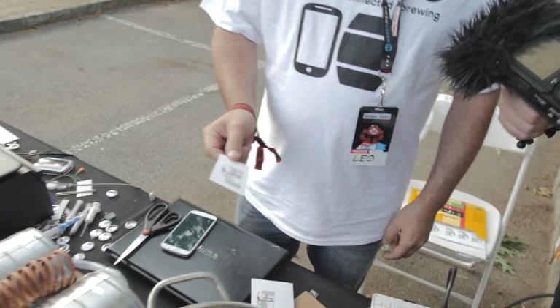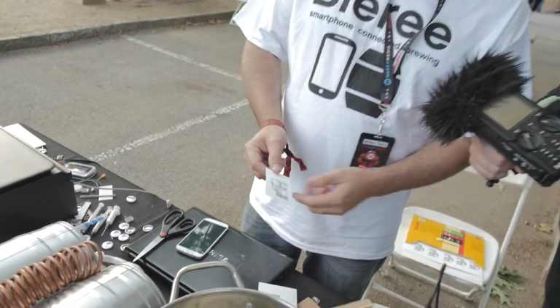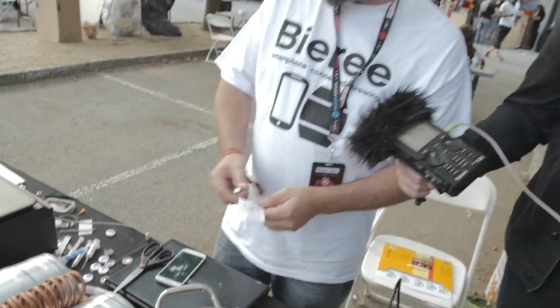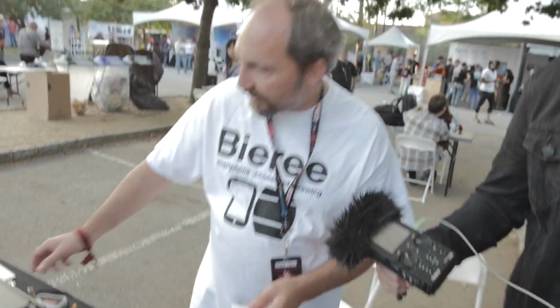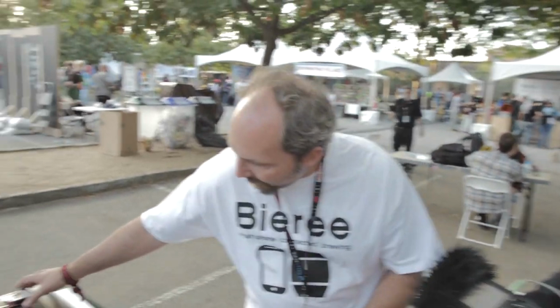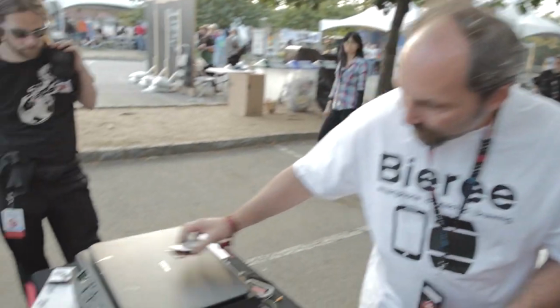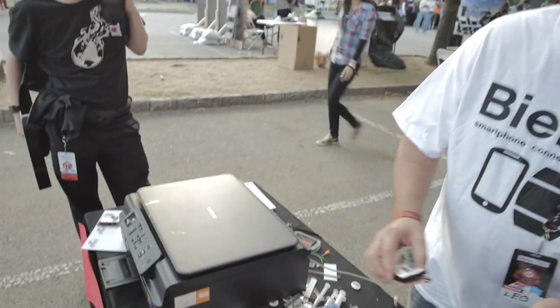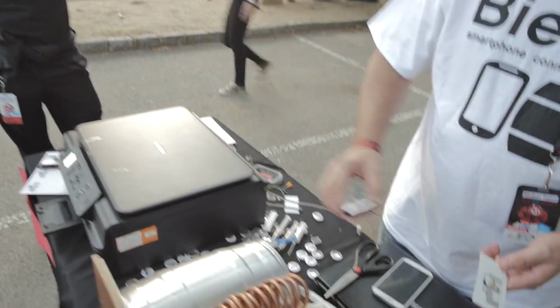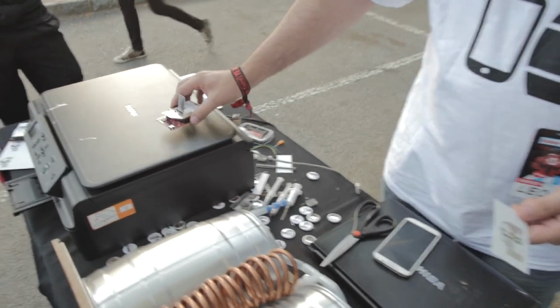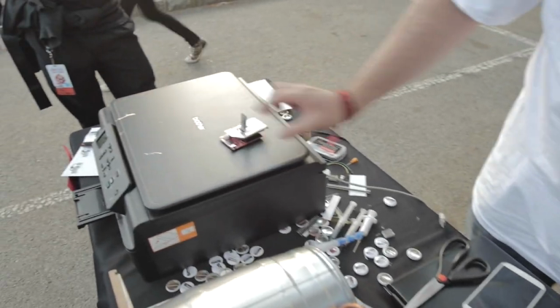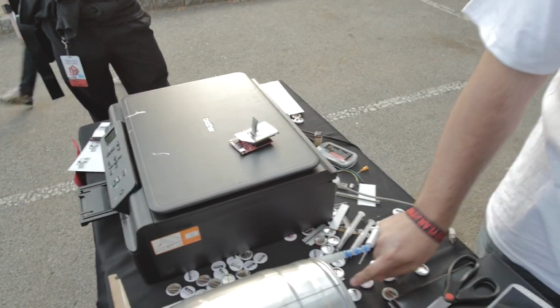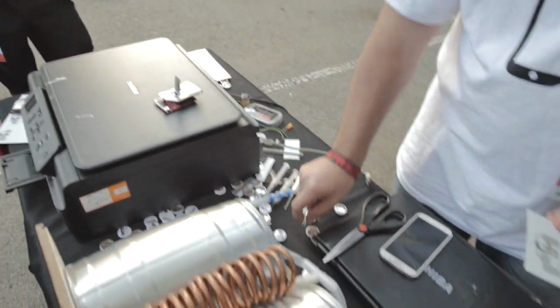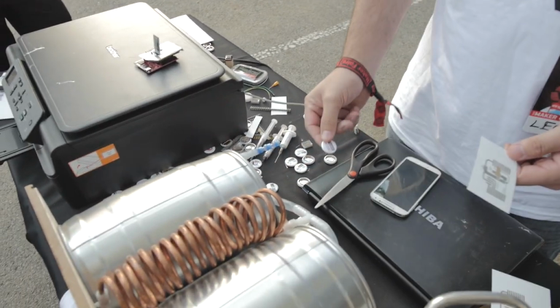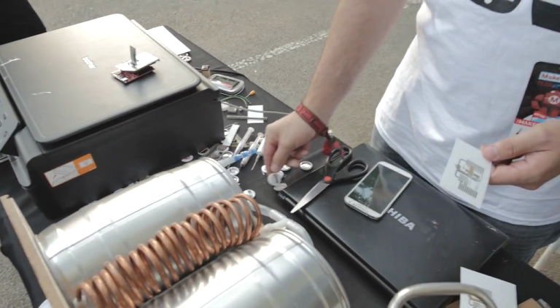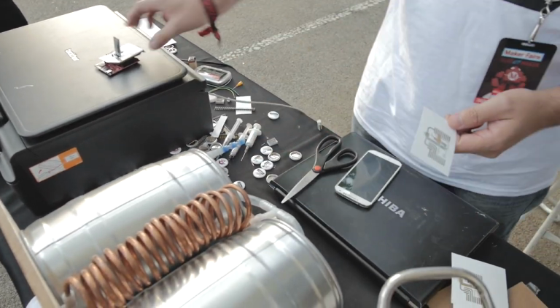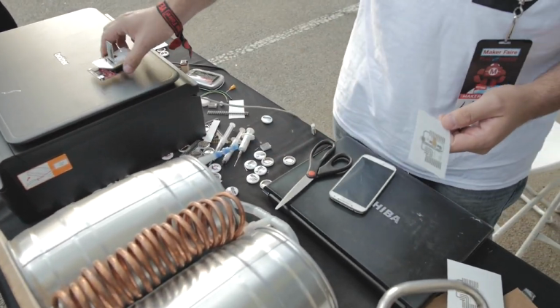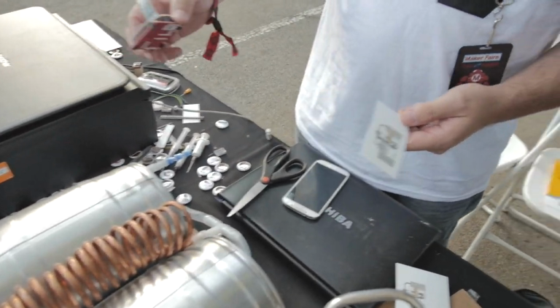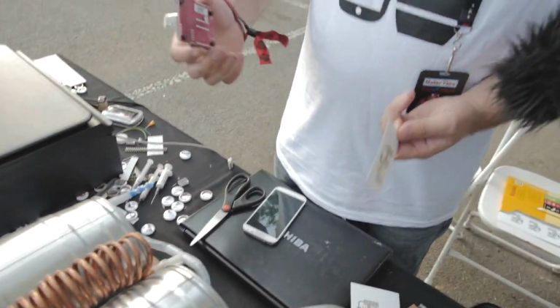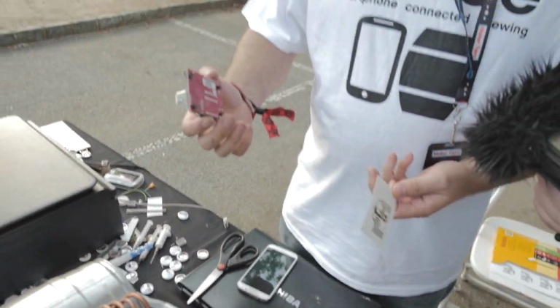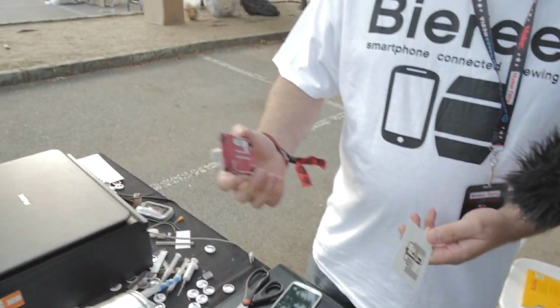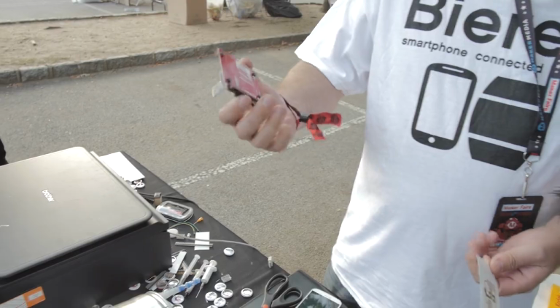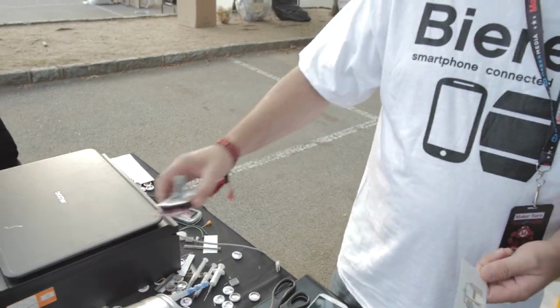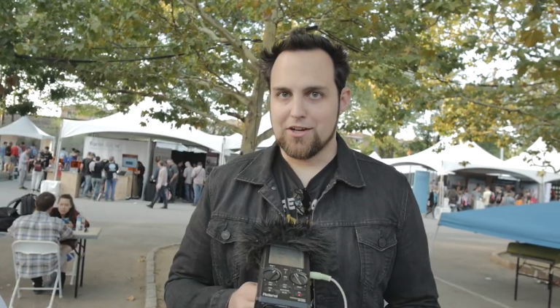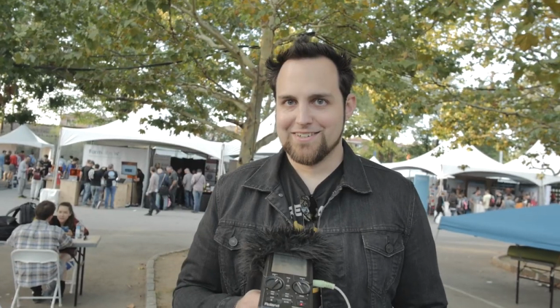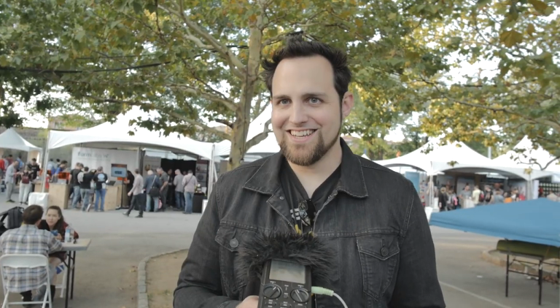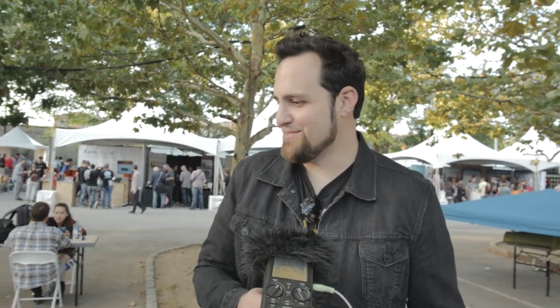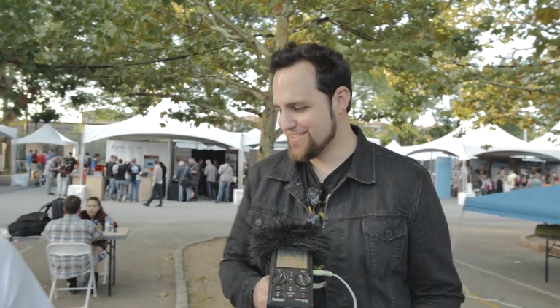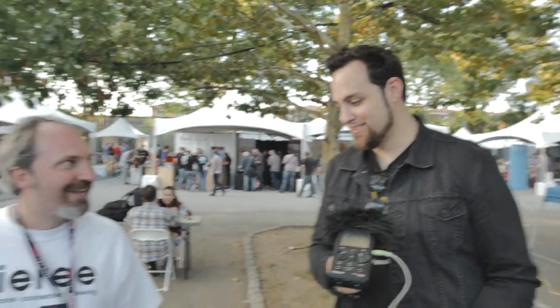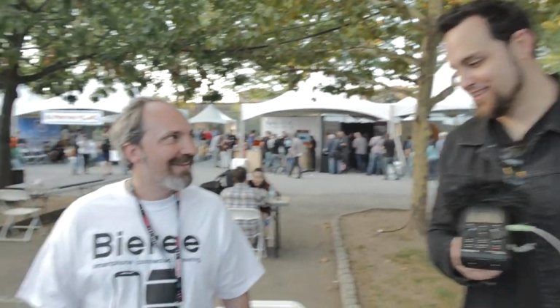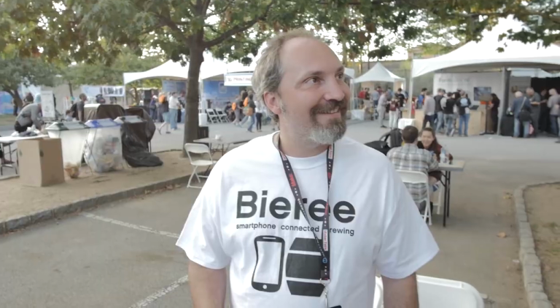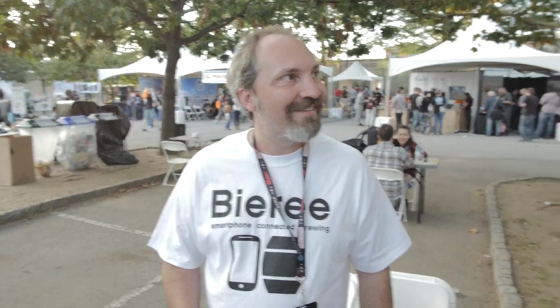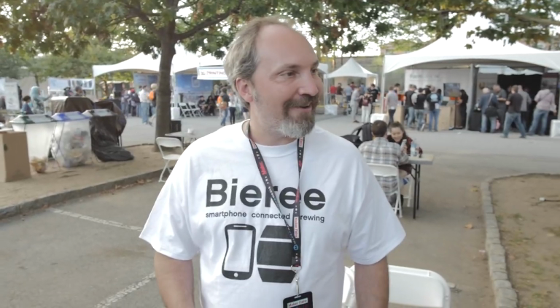It shows you how to stick the parts down with some tape and a little microcontroller board so you can make your own — it just plugs right into your Atmel, Arduino, or whatever. In this case, it's a TI Launchpad; the code is open source and it's an Arduino sketch that'll run on Atmel. This is awesome.